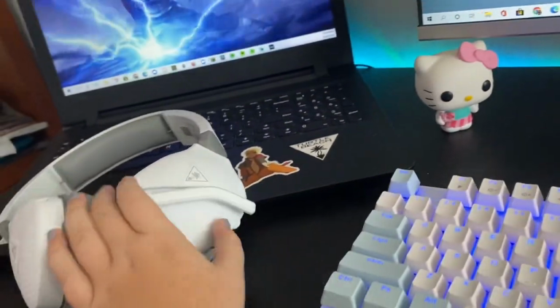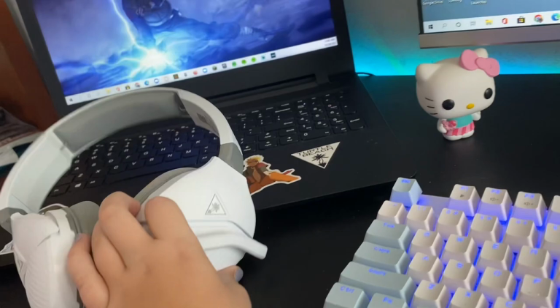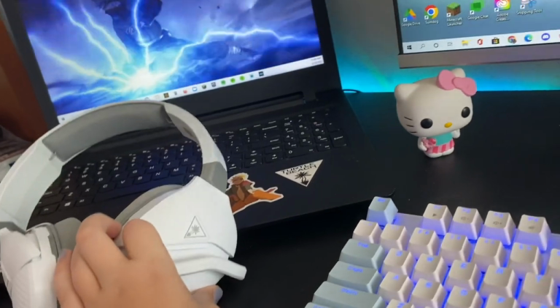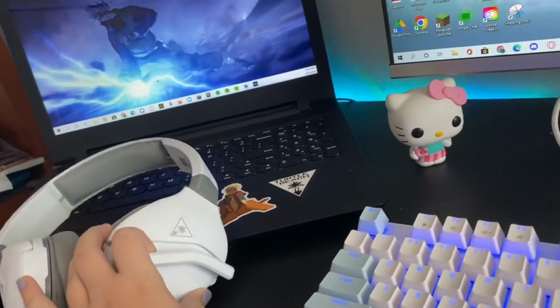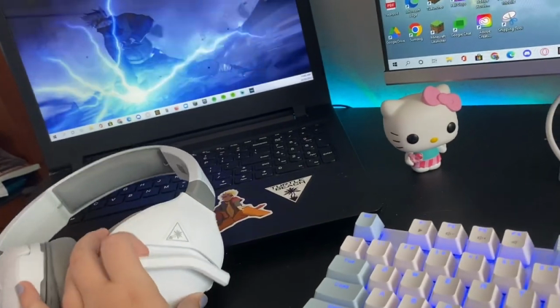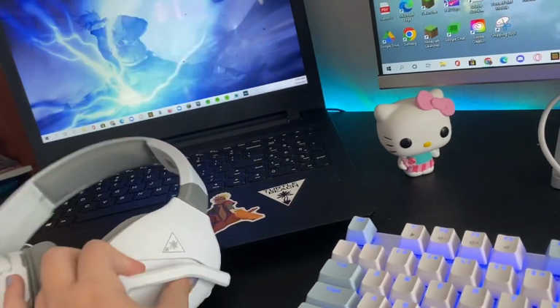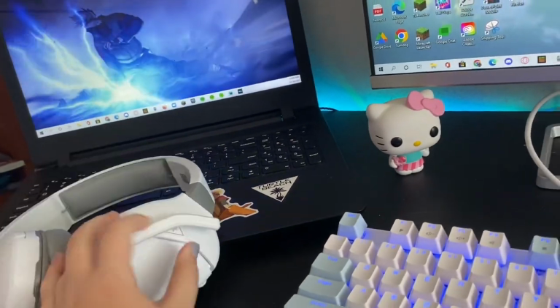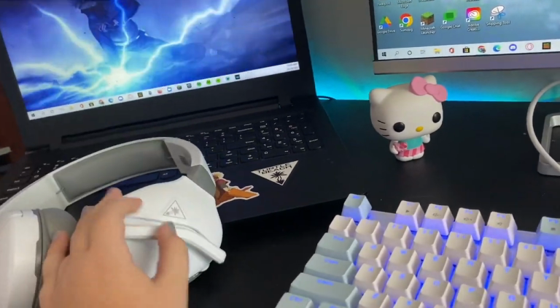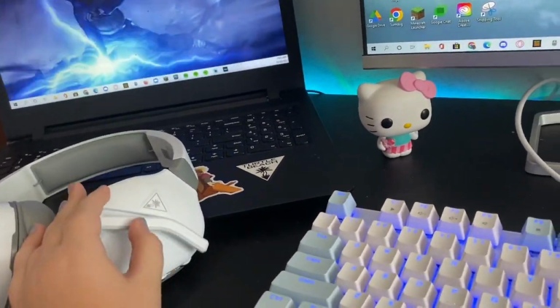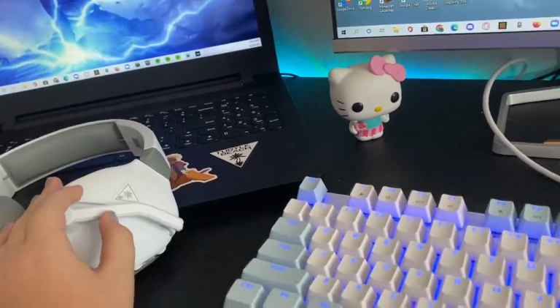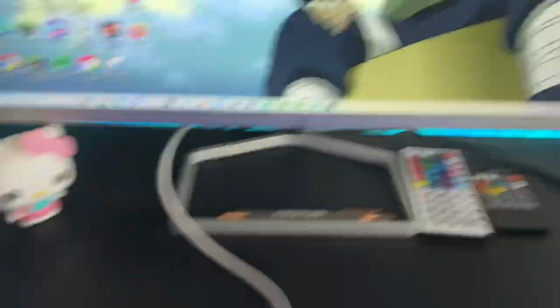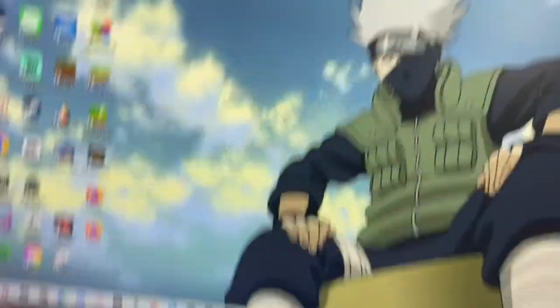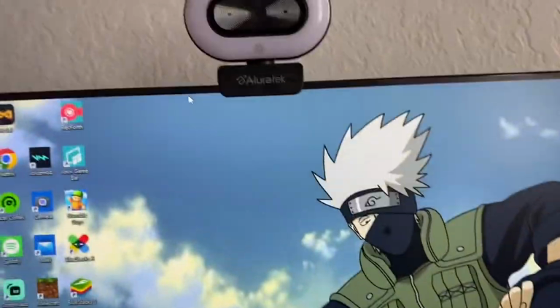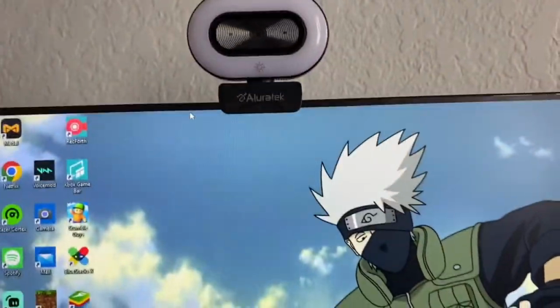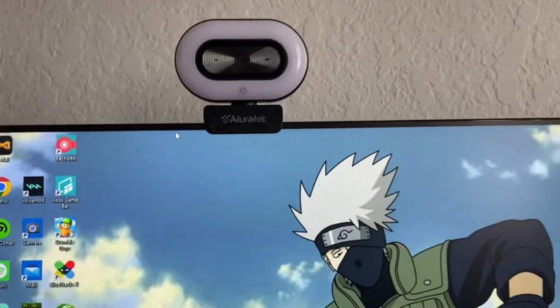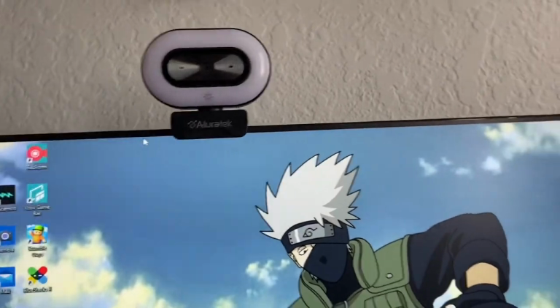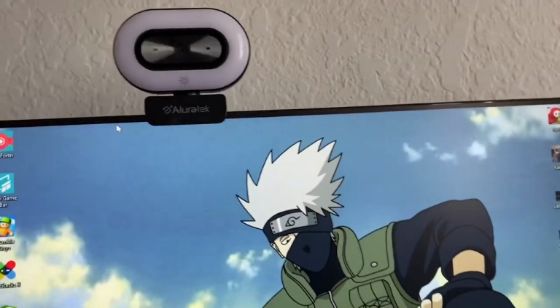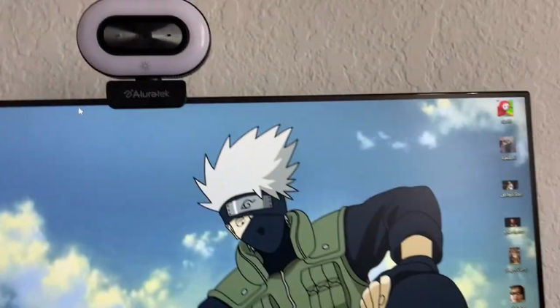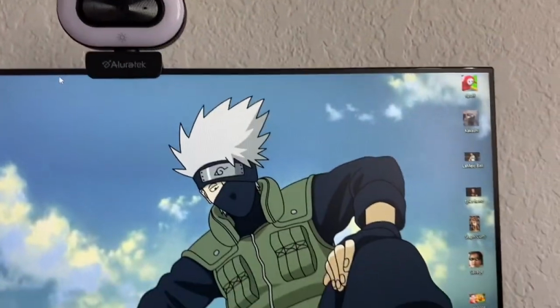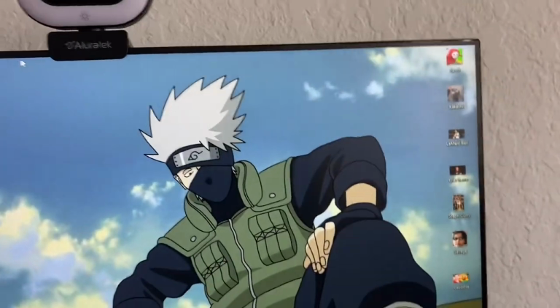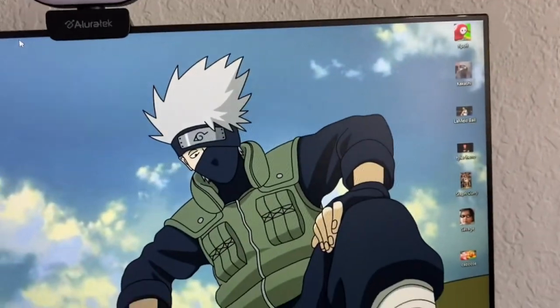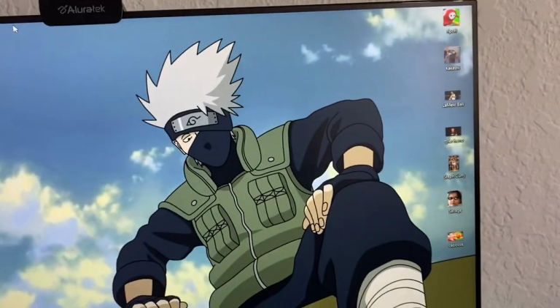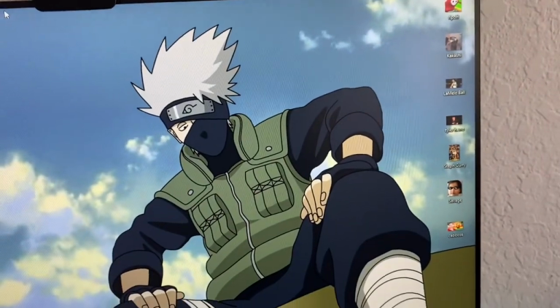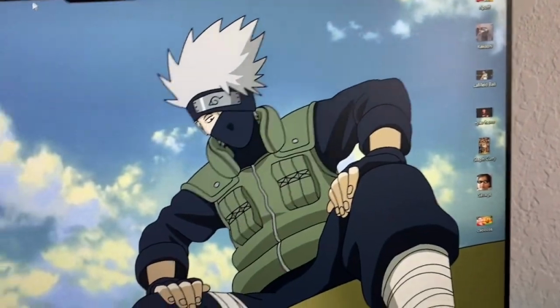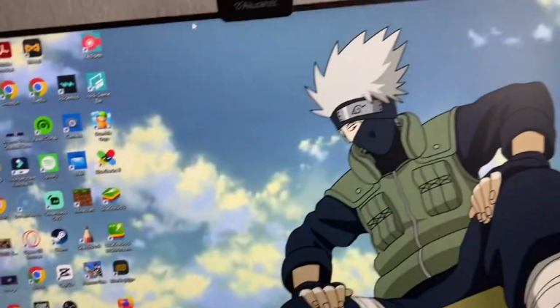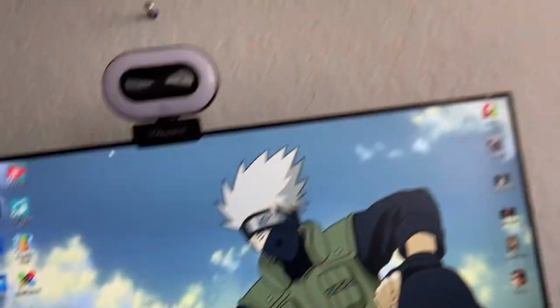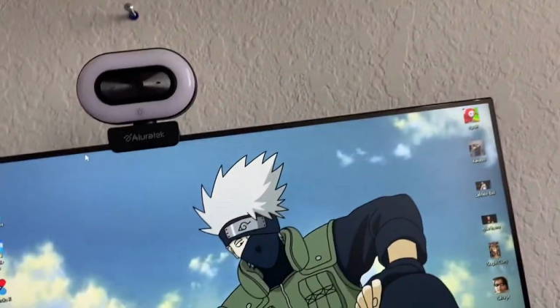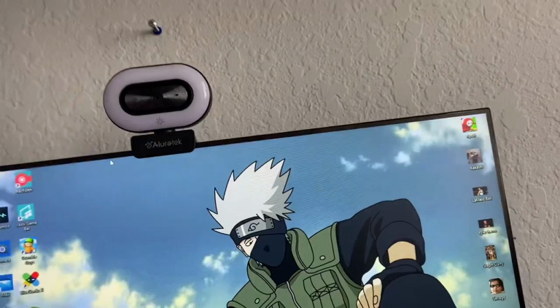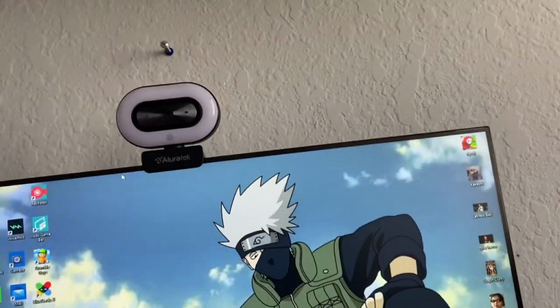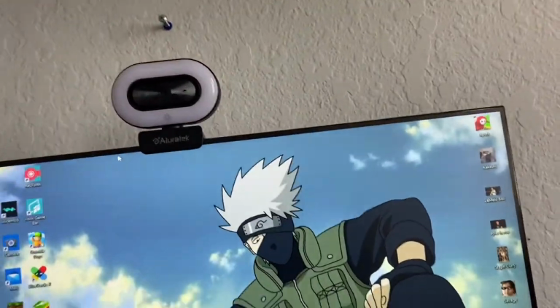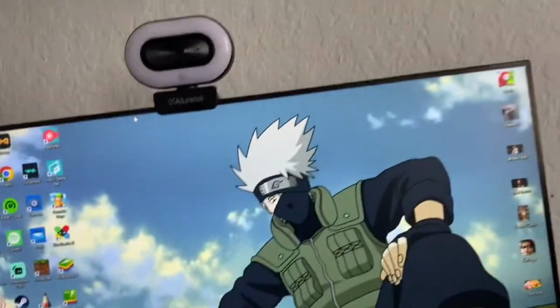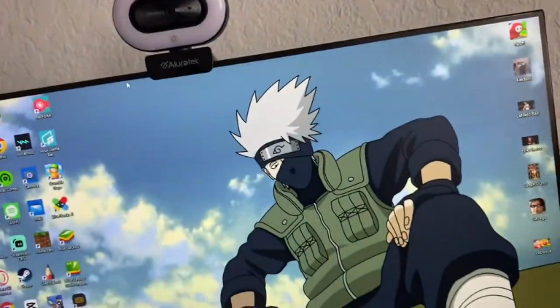My Turtle Beach headphones — these are really good, I like them. My Ultra Tech camera — it's really good. It might not be one of the big camera brands but it works perfect for me.